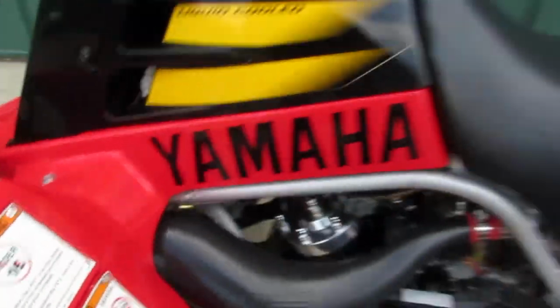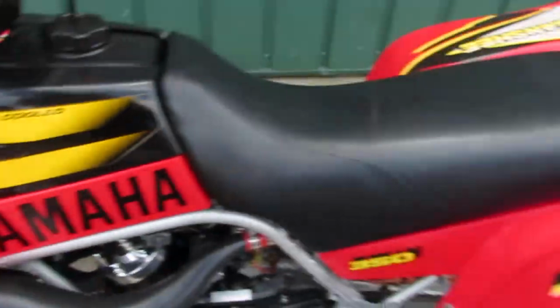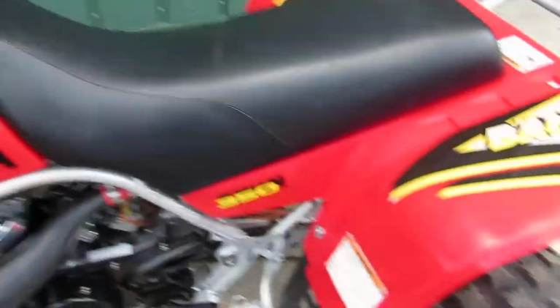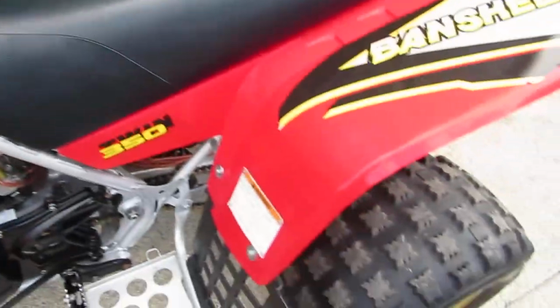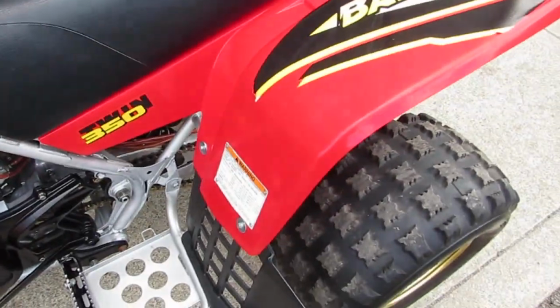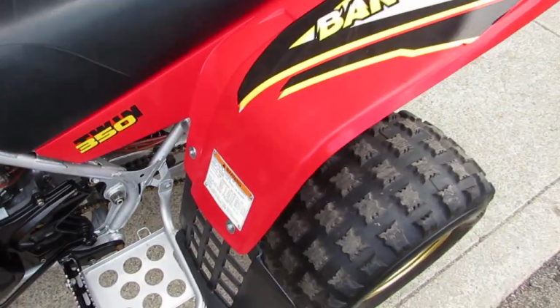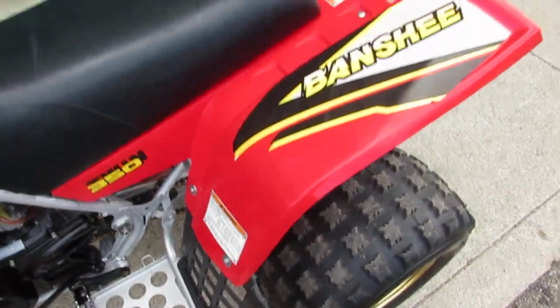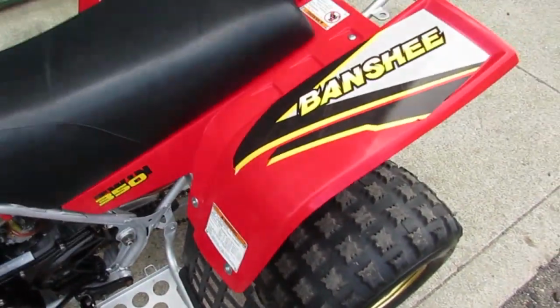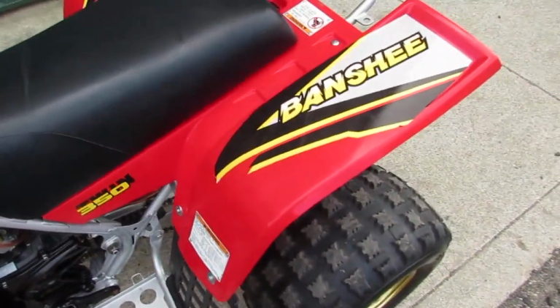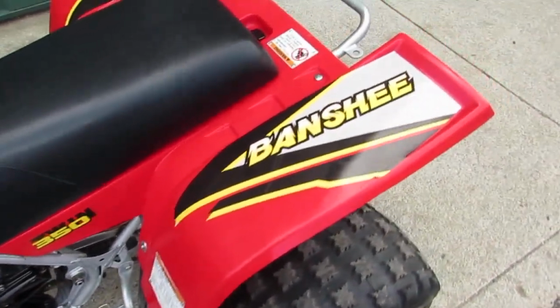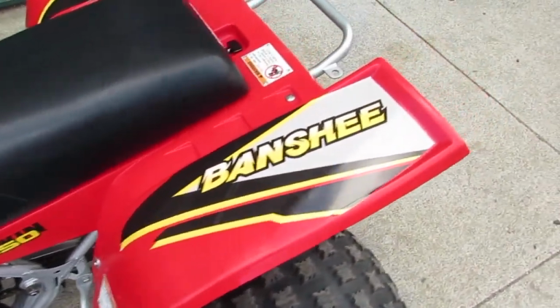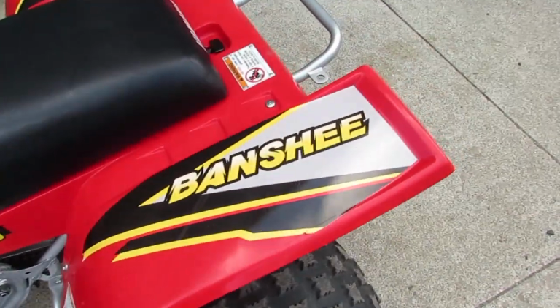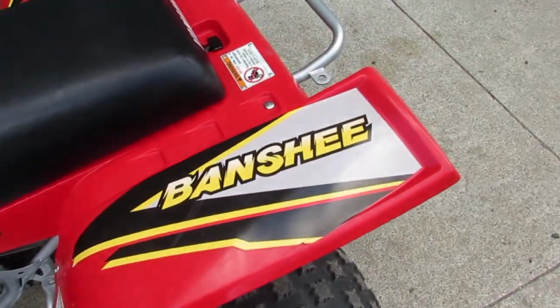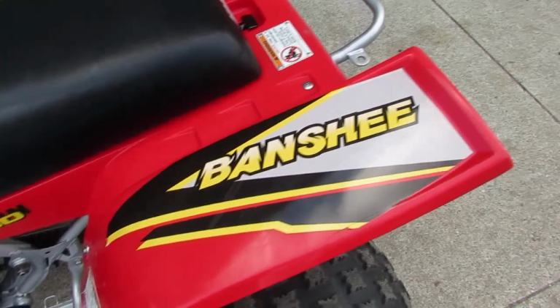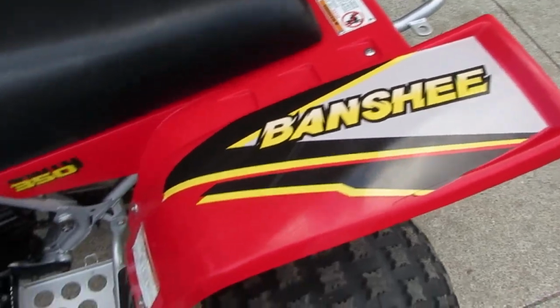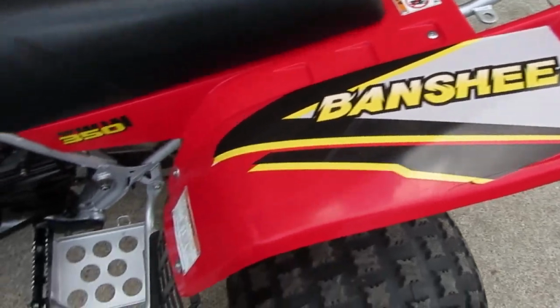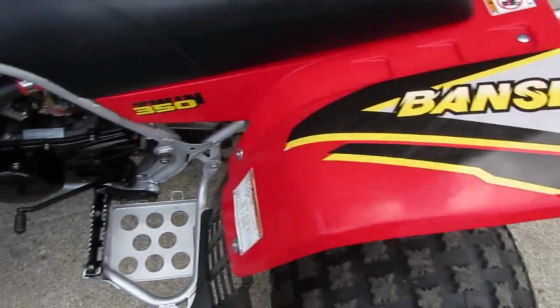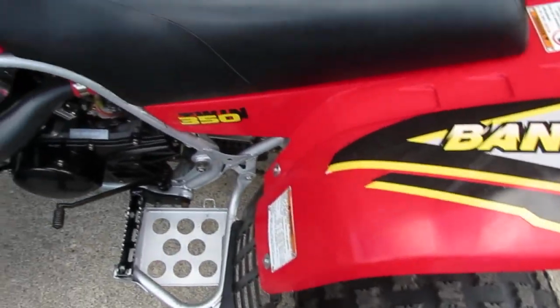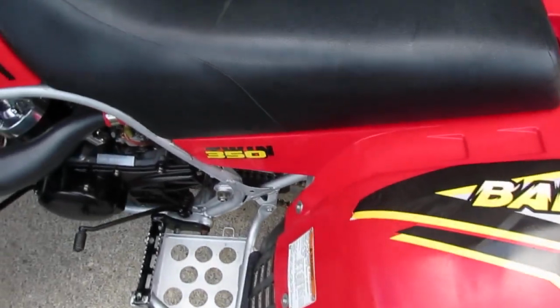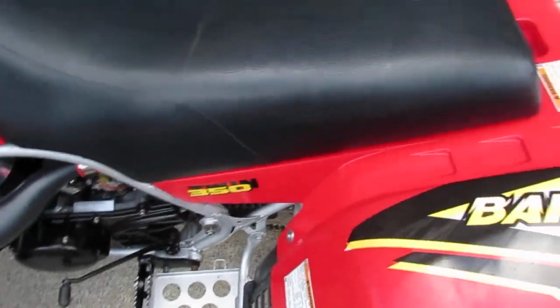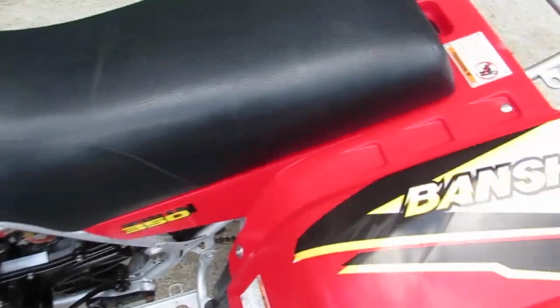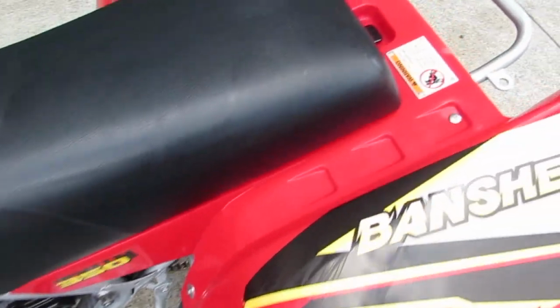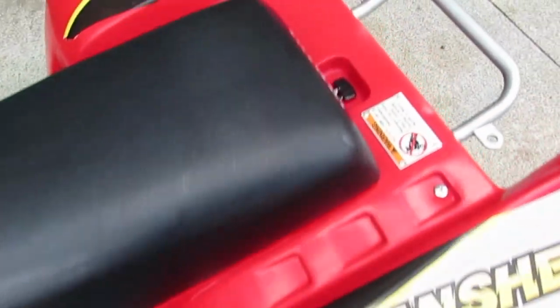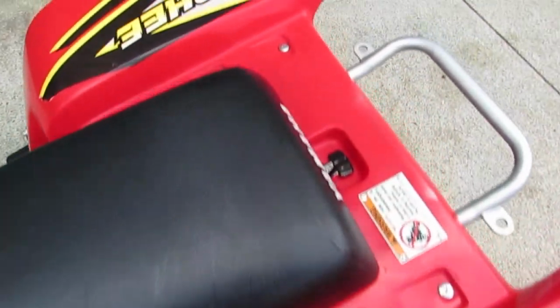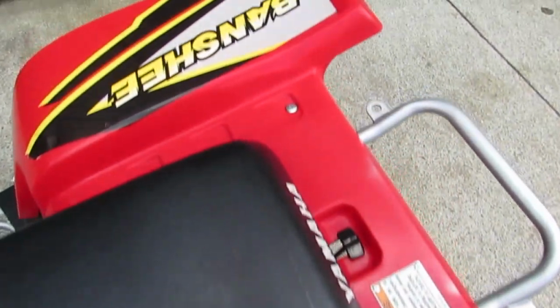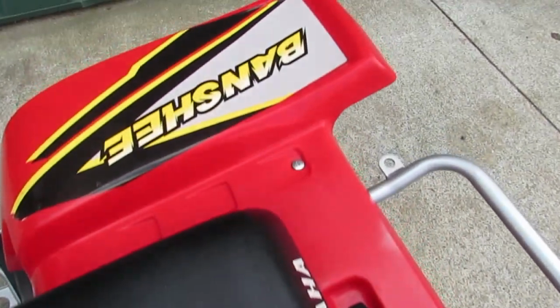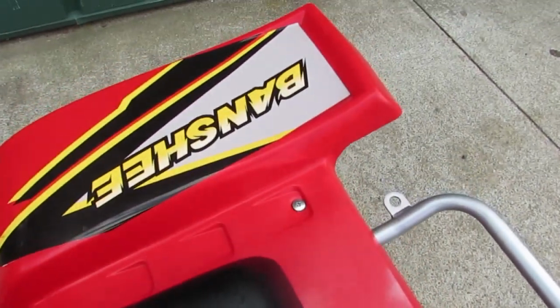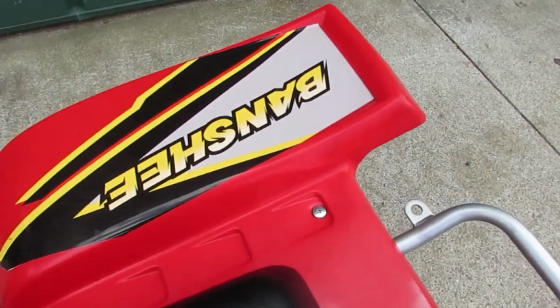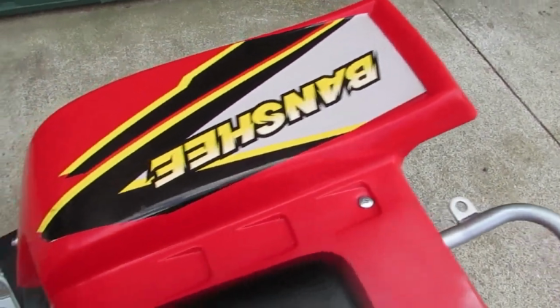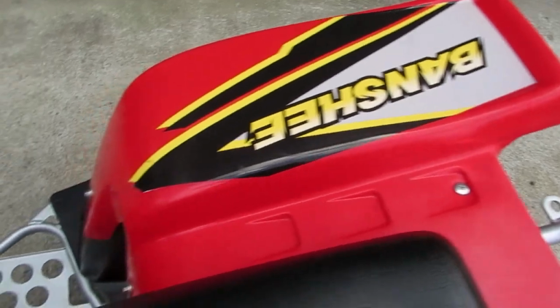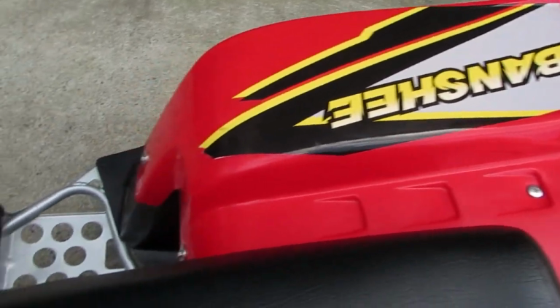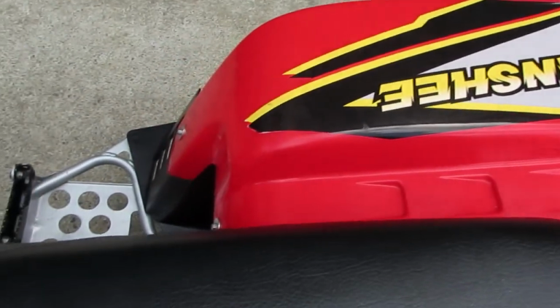Just want to show you the plastic on this — it's in excellent shape. Original decals, no breaks or cracks in any of the plastics. Seat cover is original and in great shape.